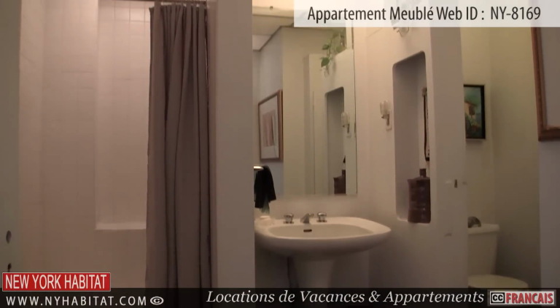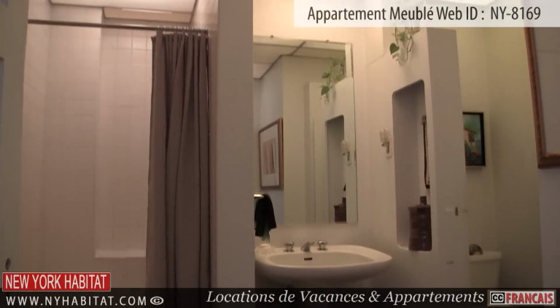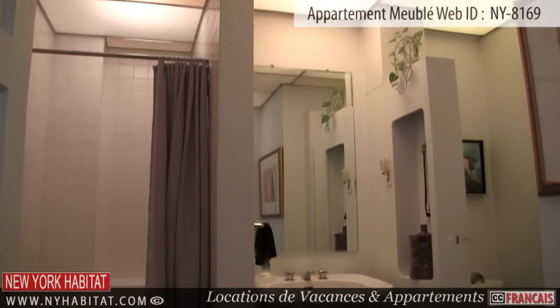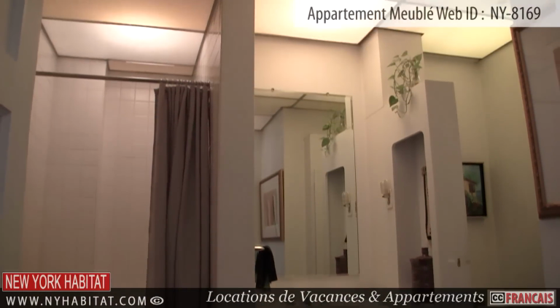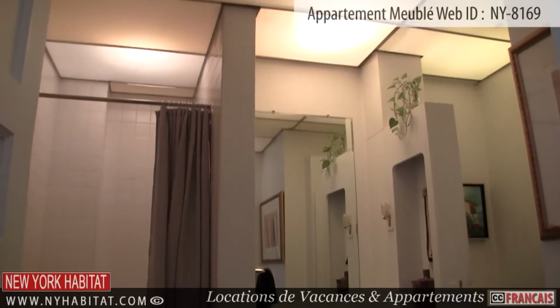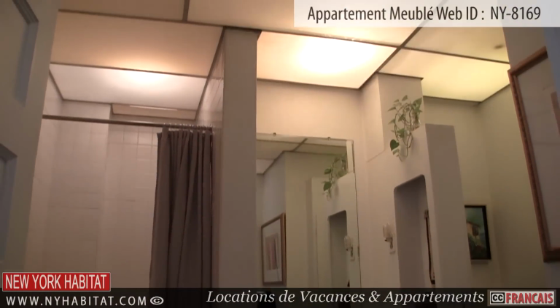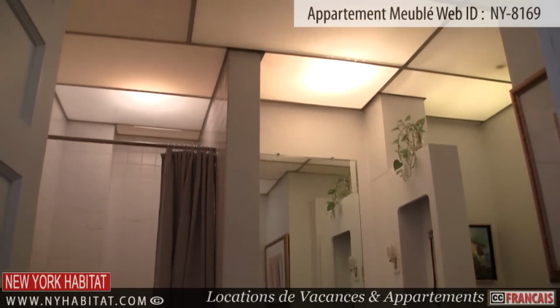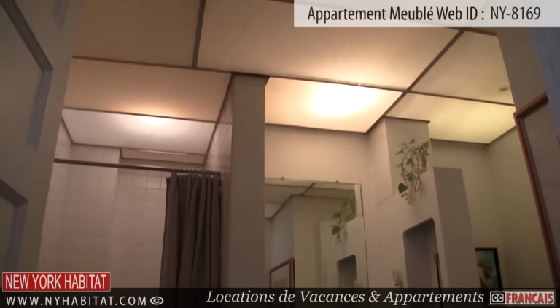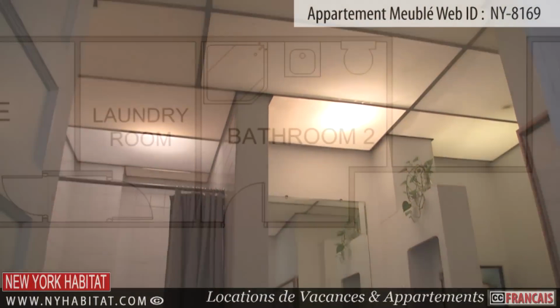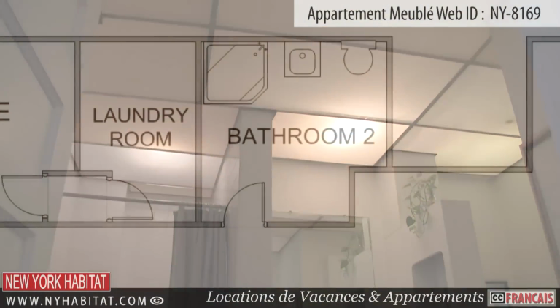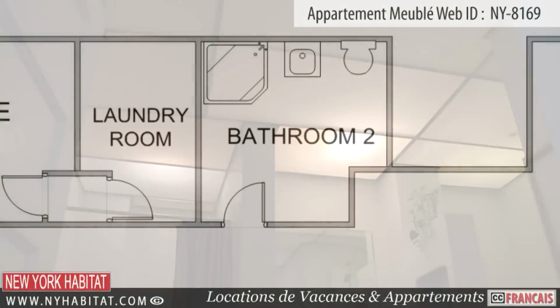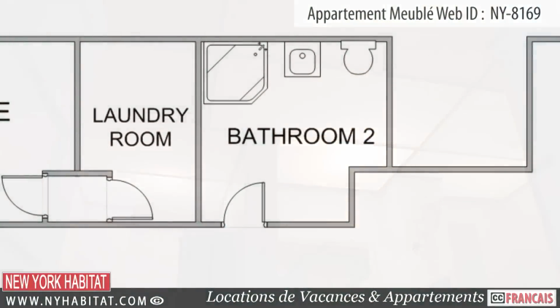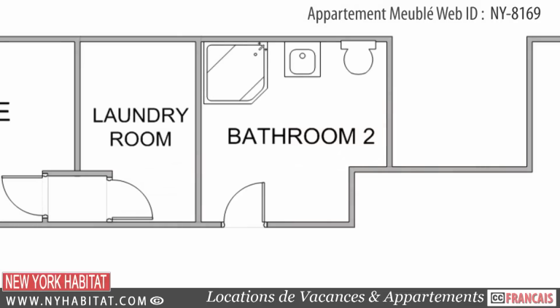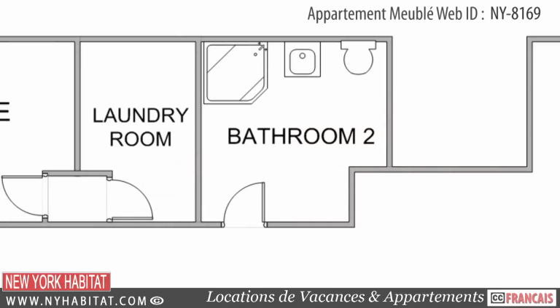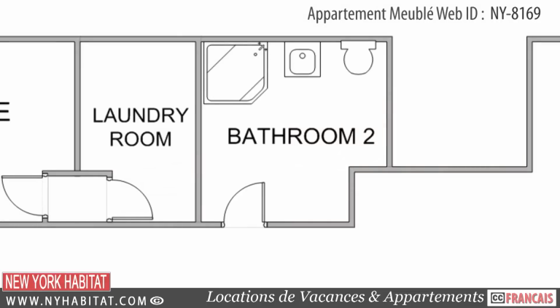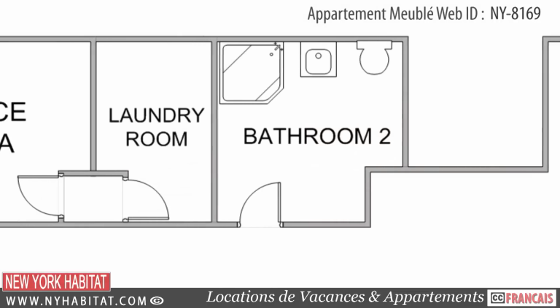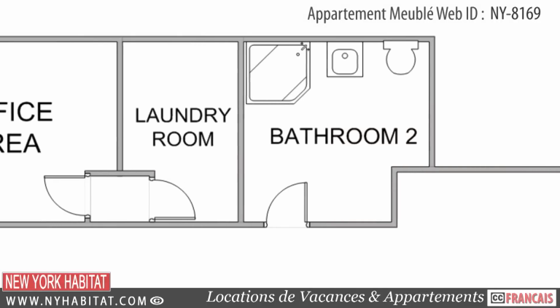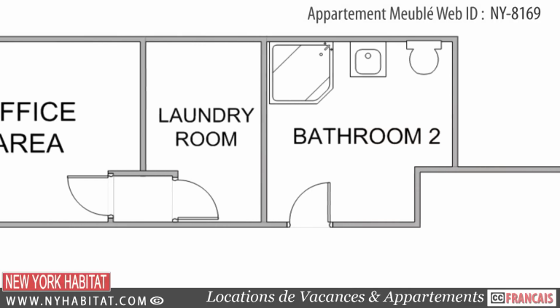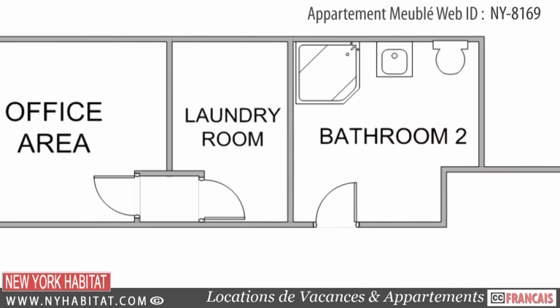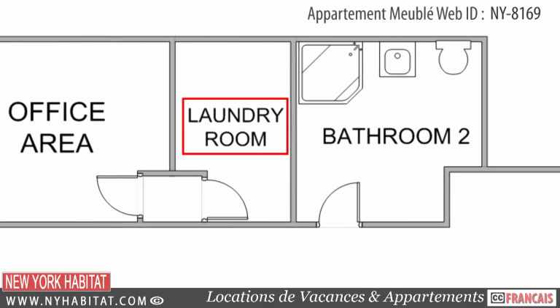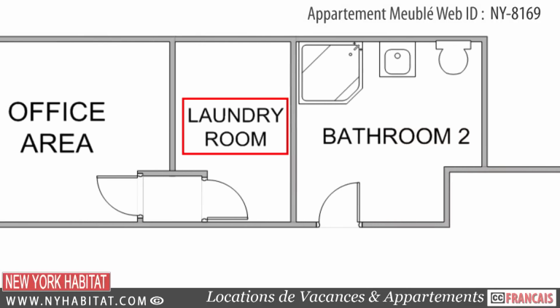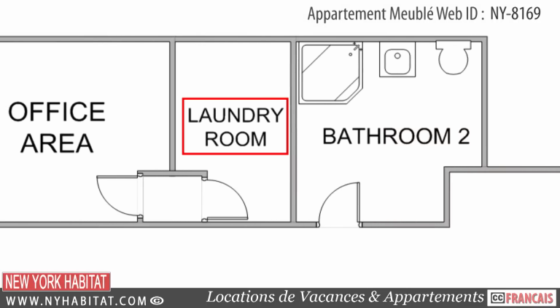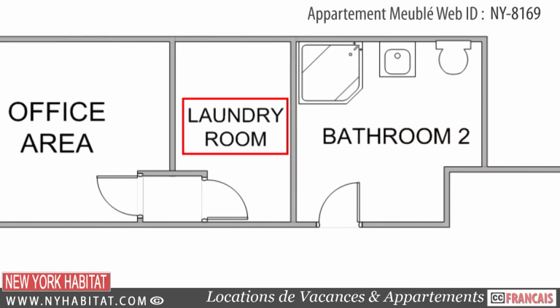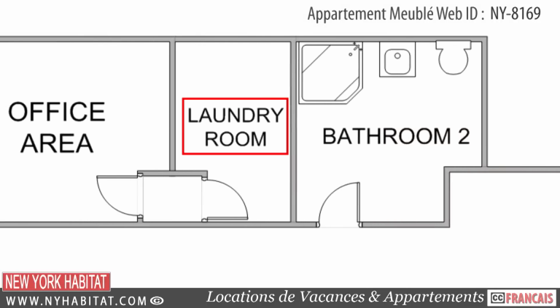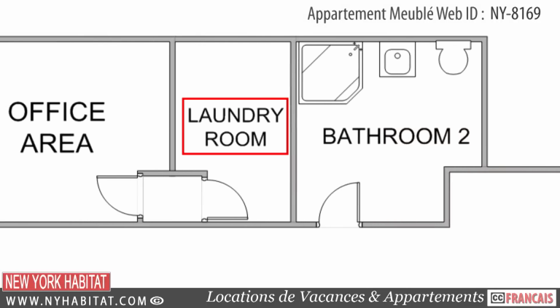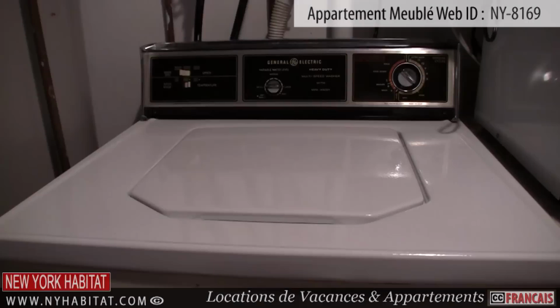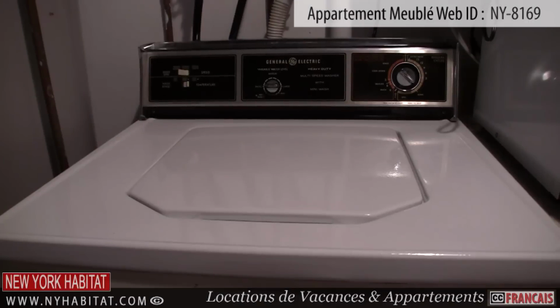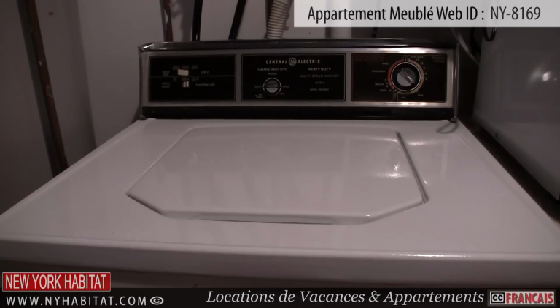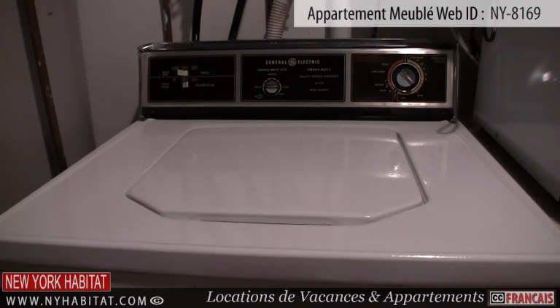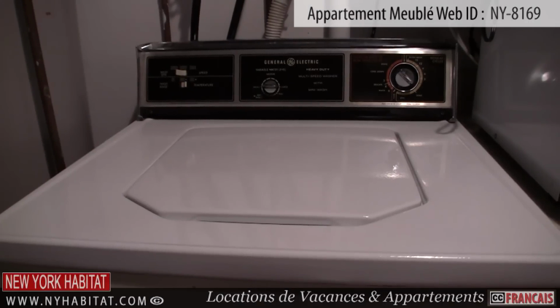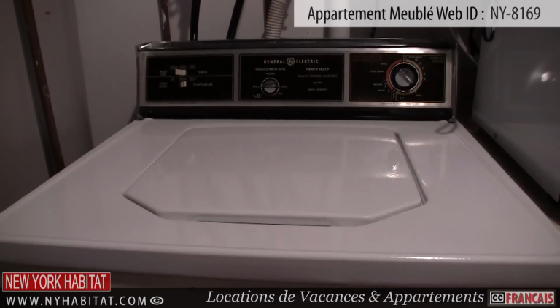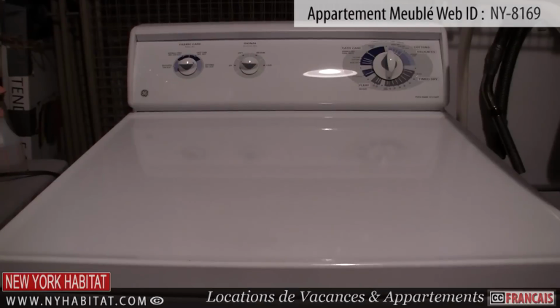Another convenient feature of this apartment is the laundry area found next to the bathroom. It's equipped with a washer and dryer.